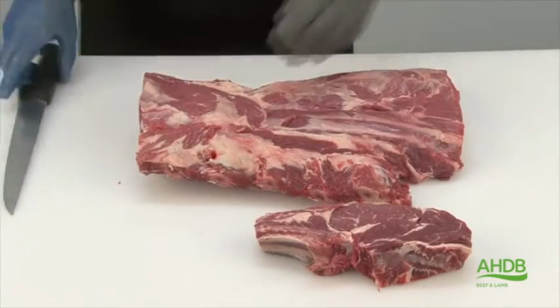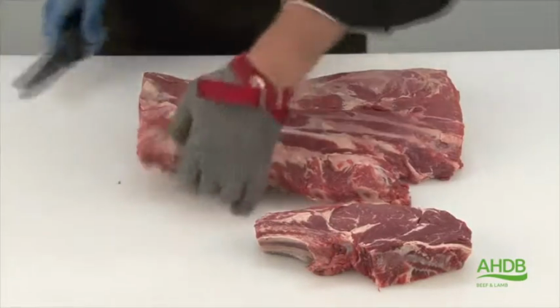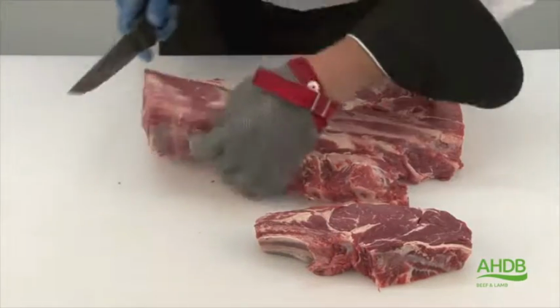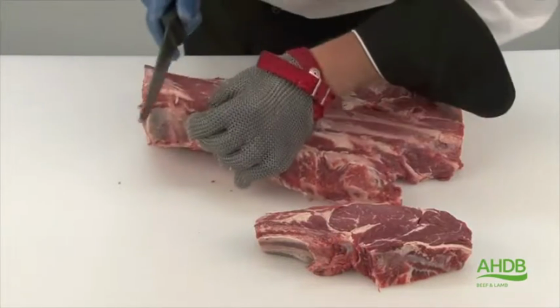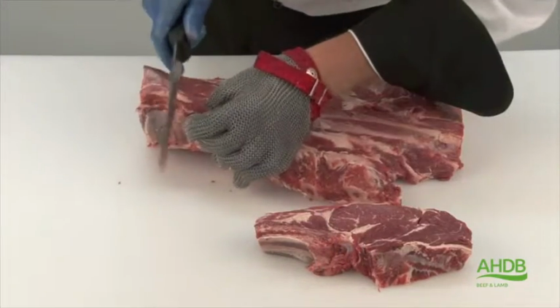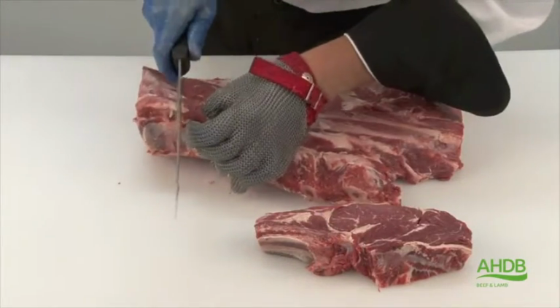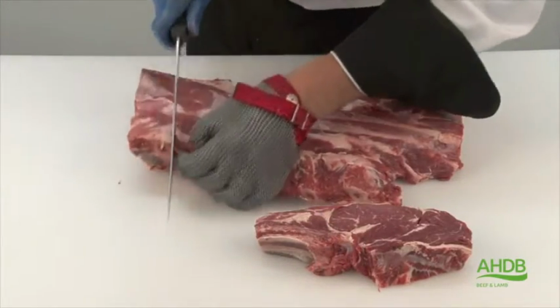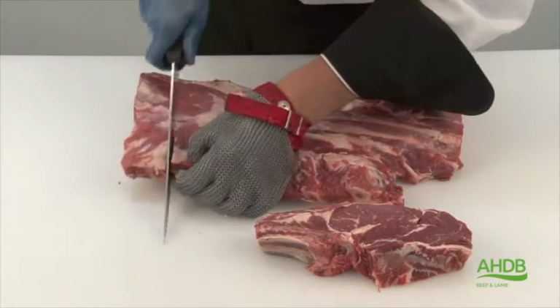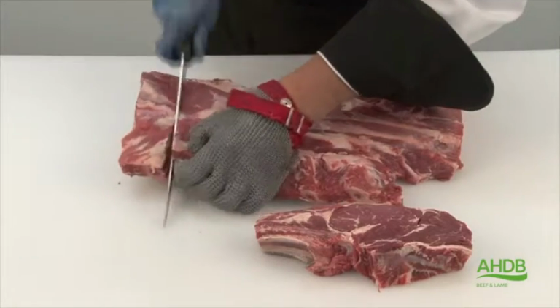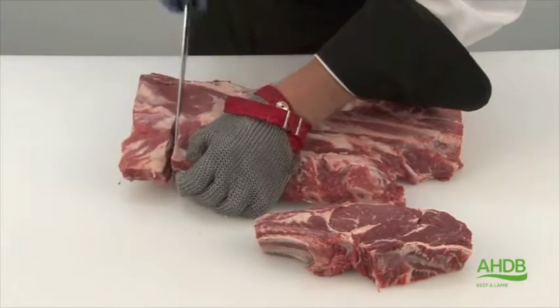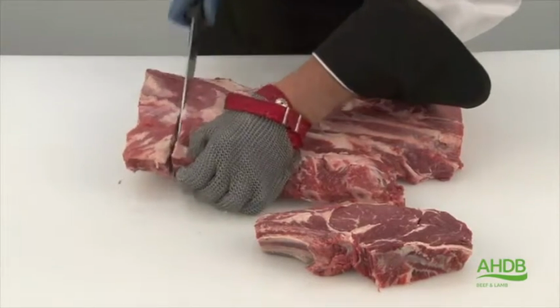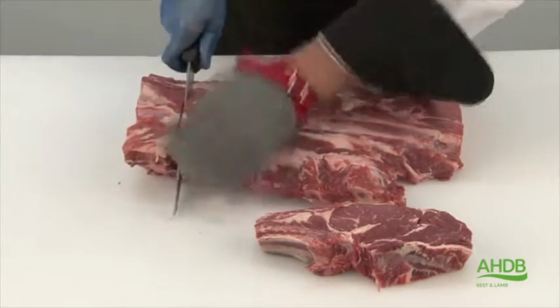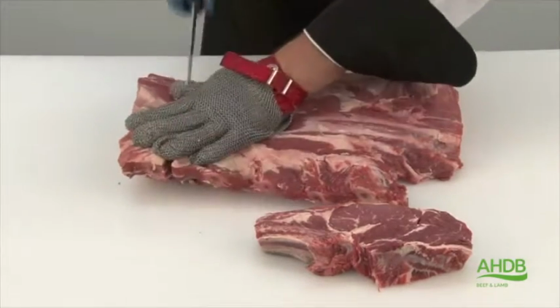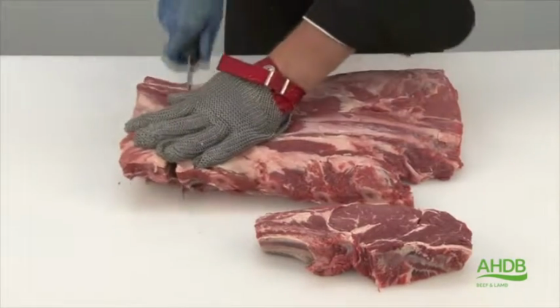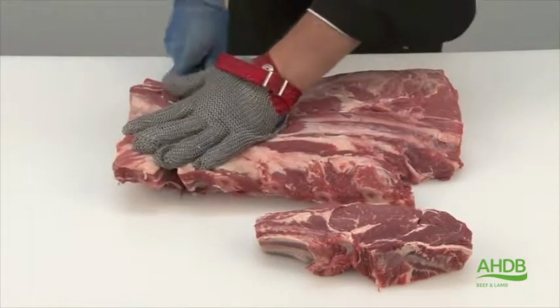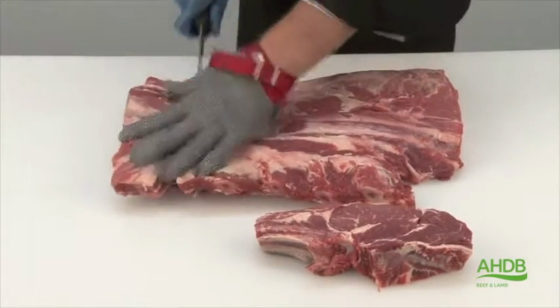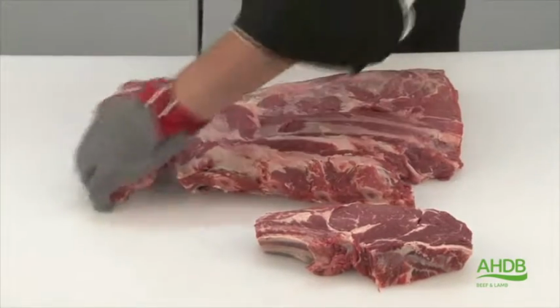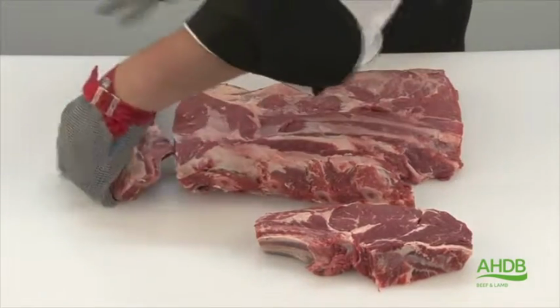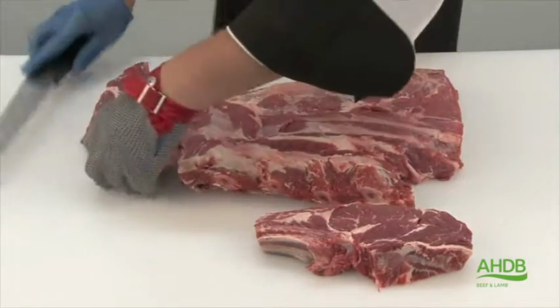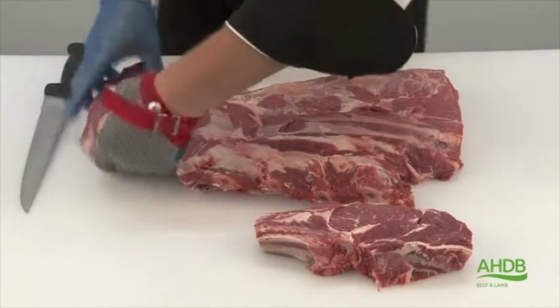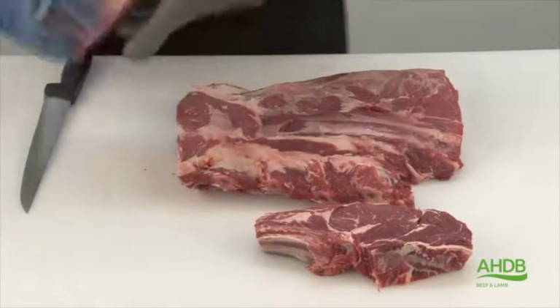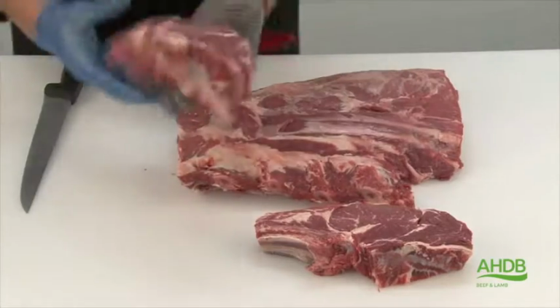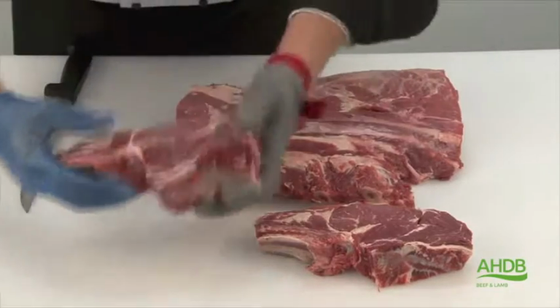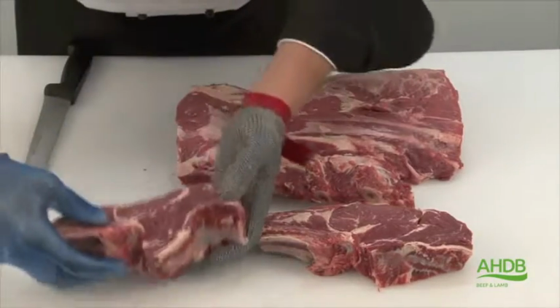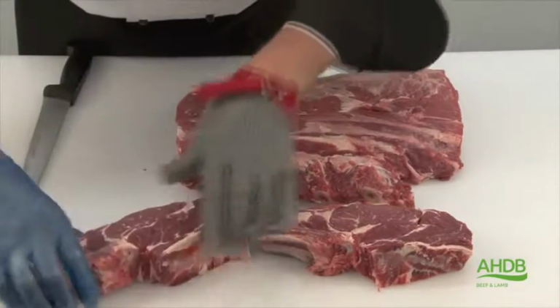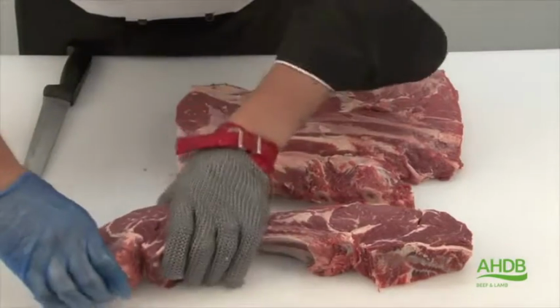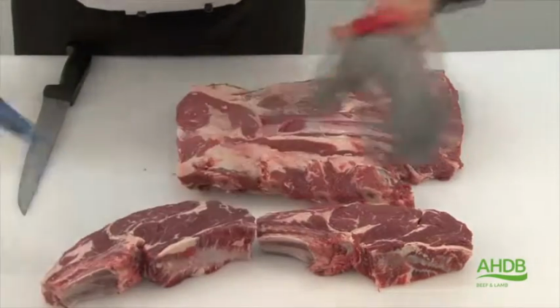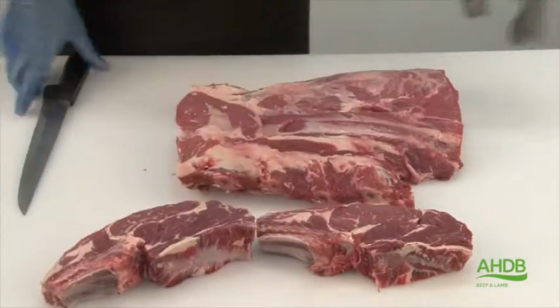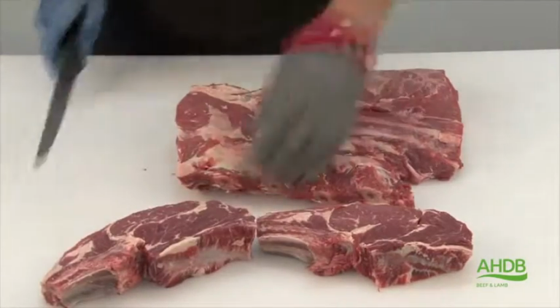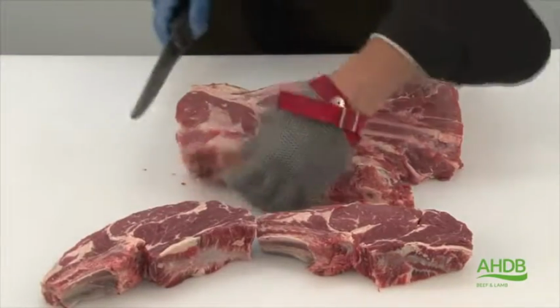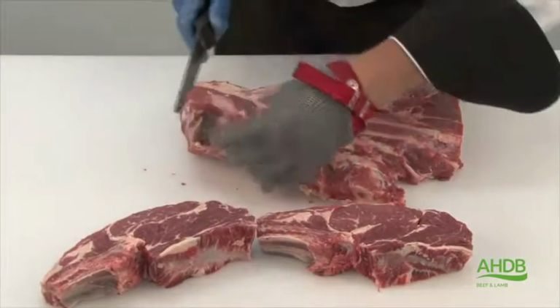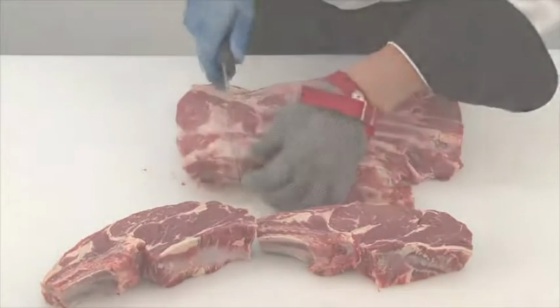Alternatively, we could freeze this muscle block and band saw it through the middle of the ribs, which will create six steaks instead of three thick ones.